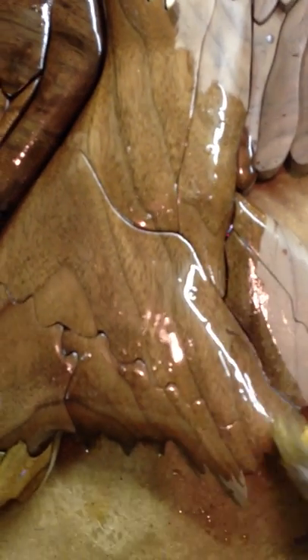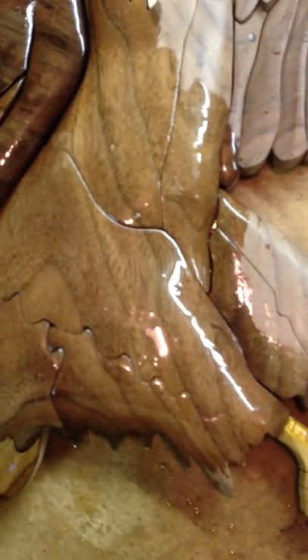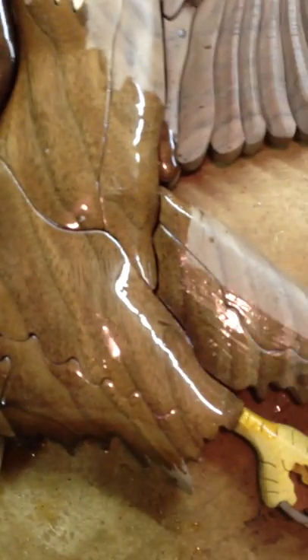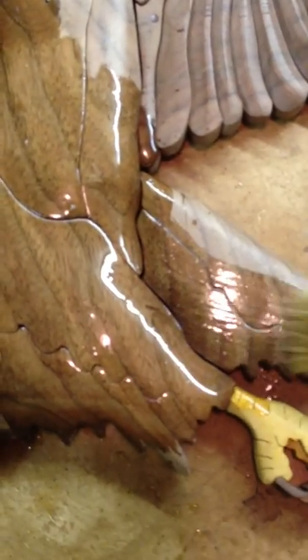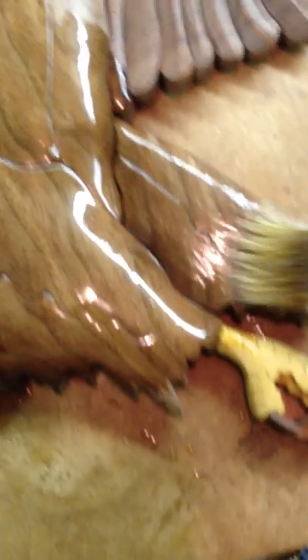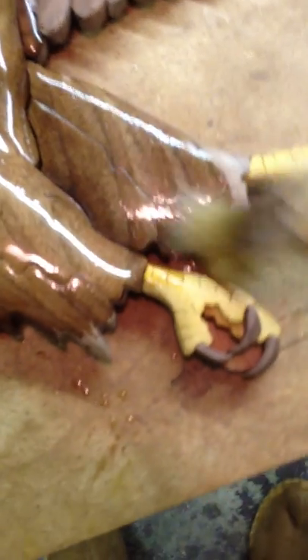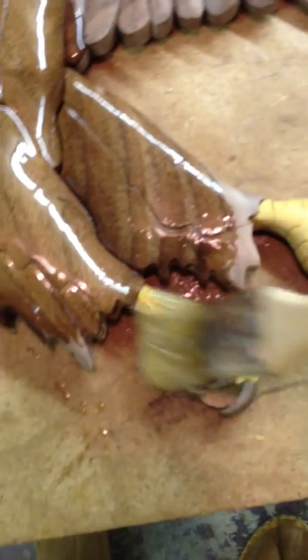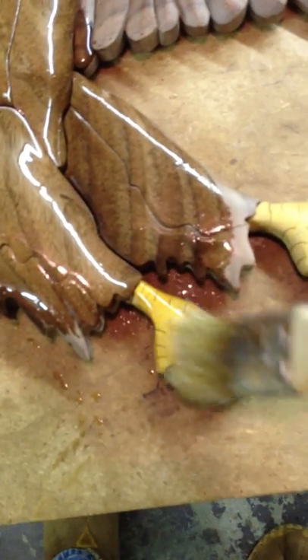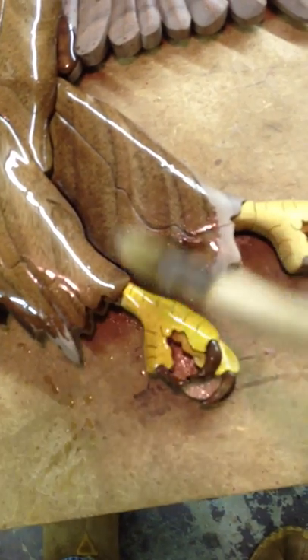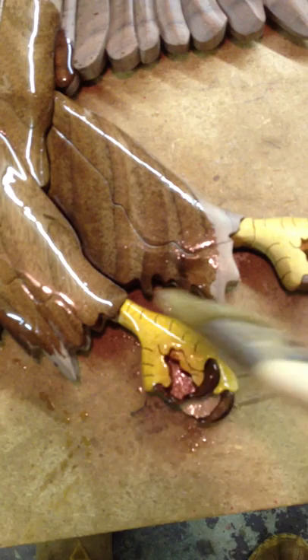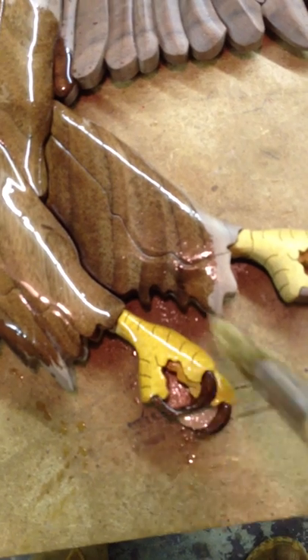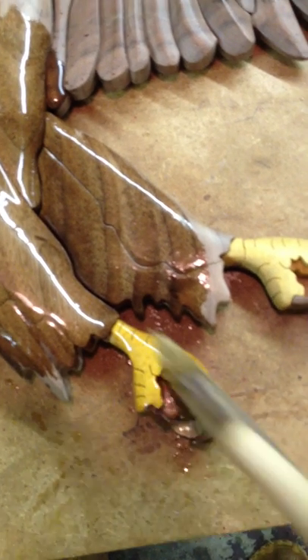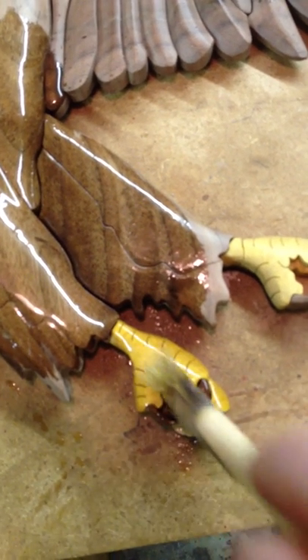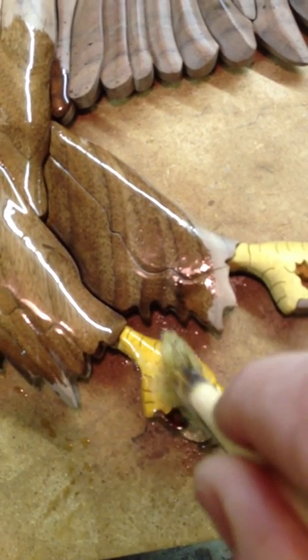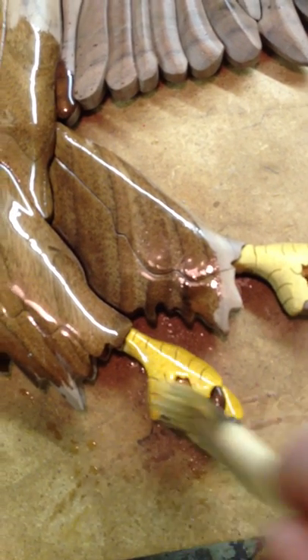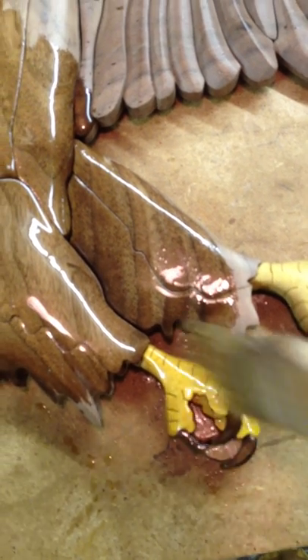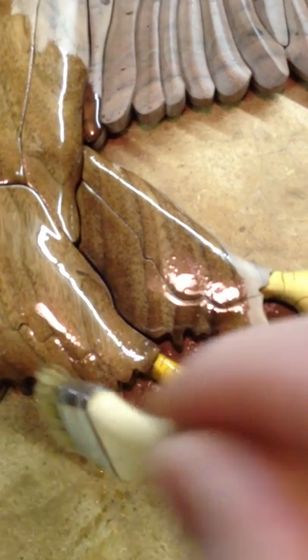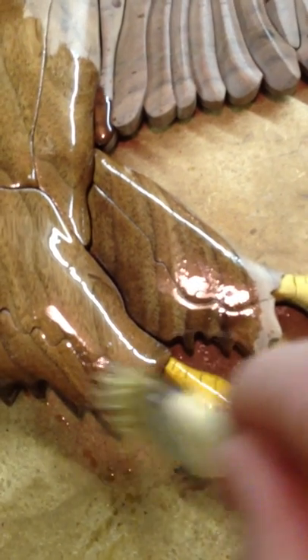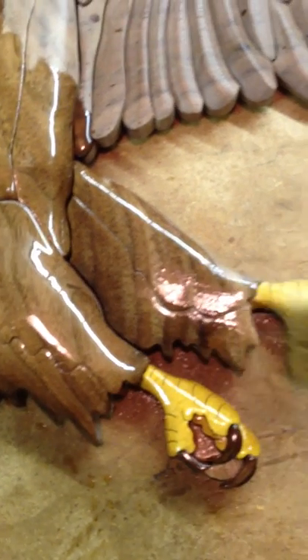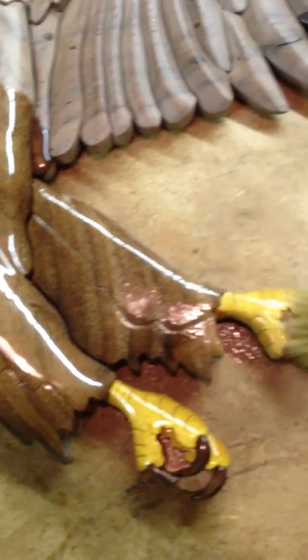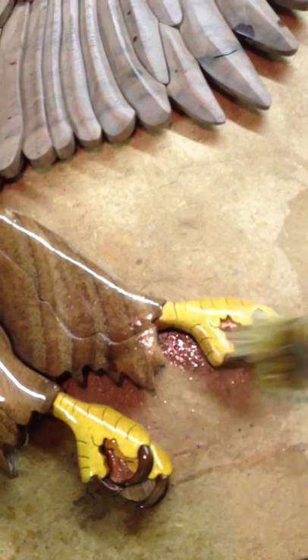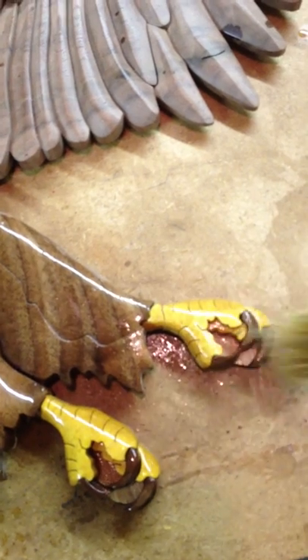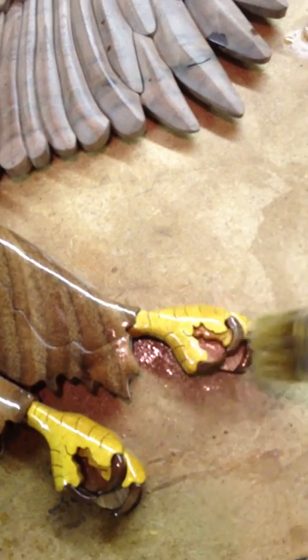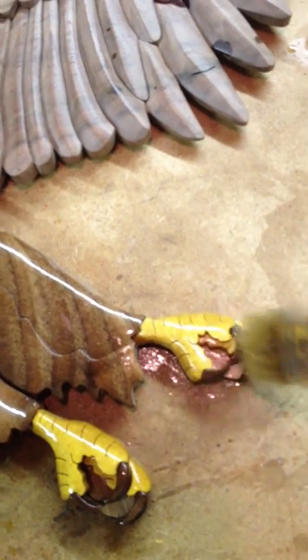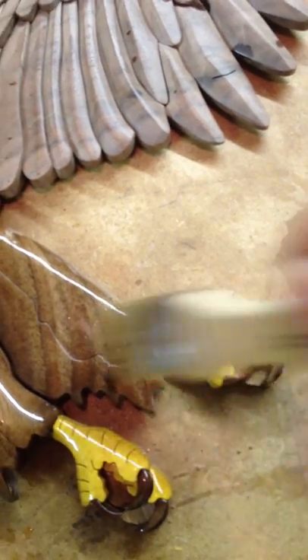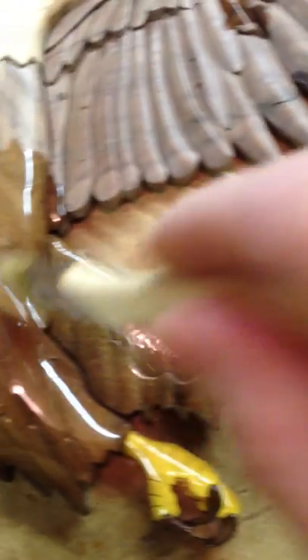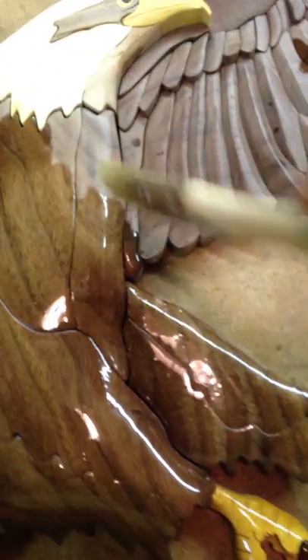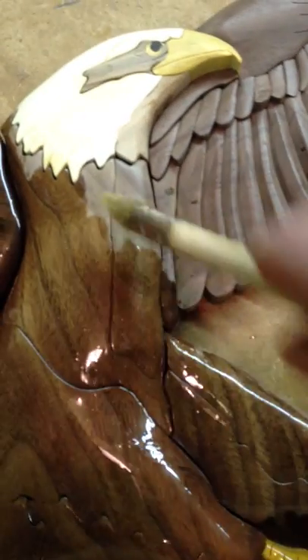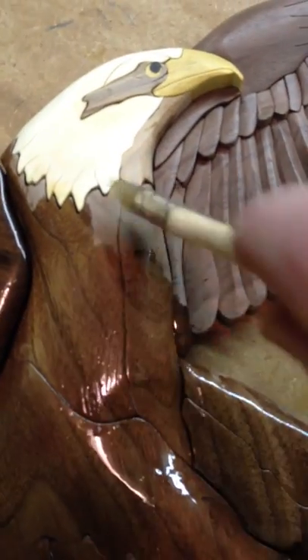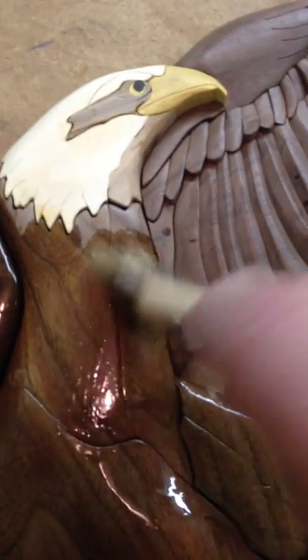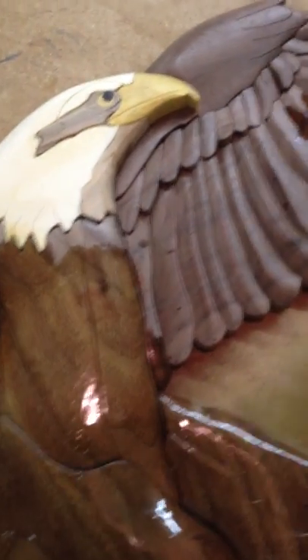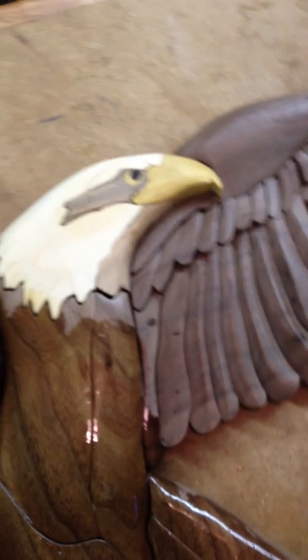Very liberal application. These claws are going to look — see the claws just come up. Just see that wood transform in color.